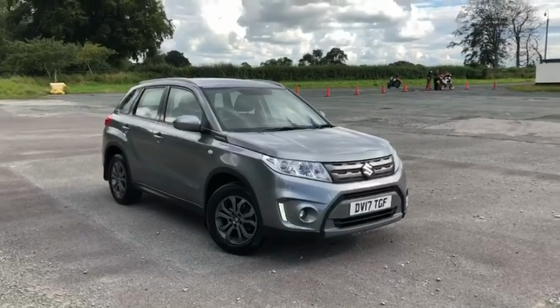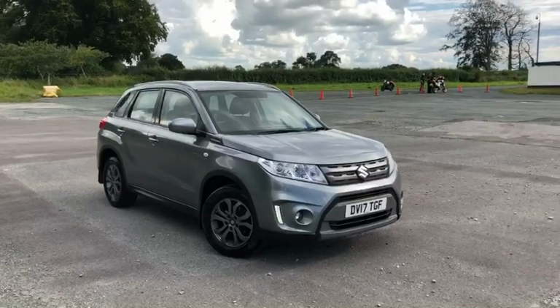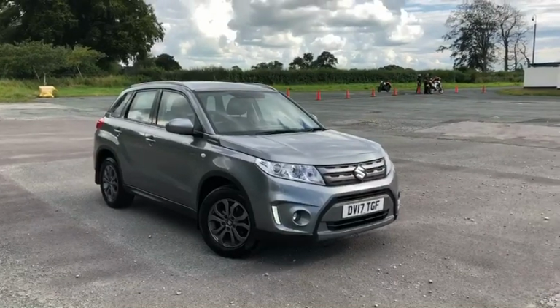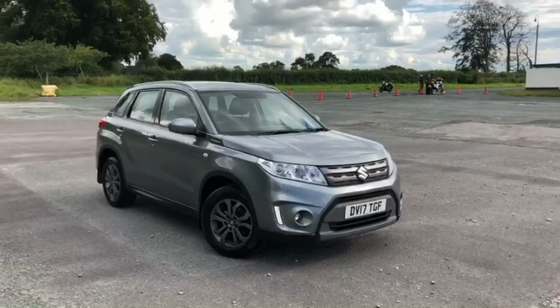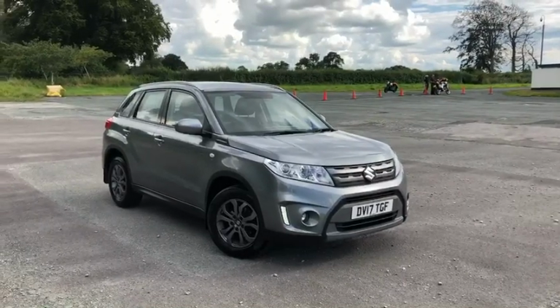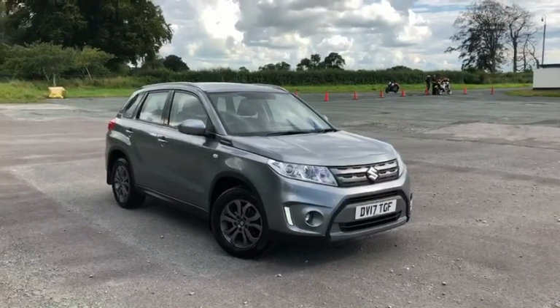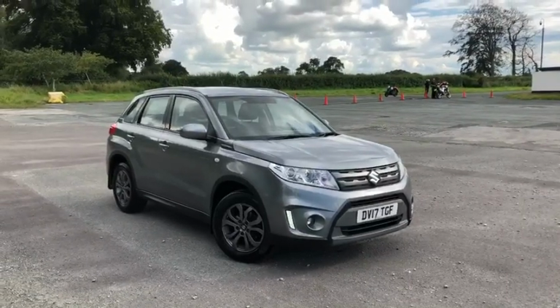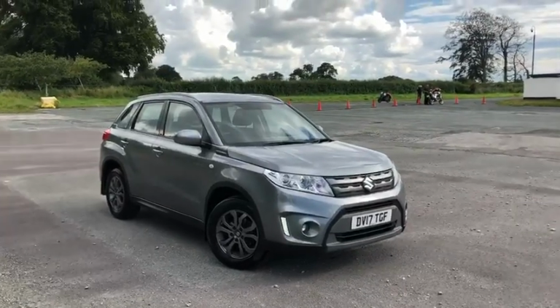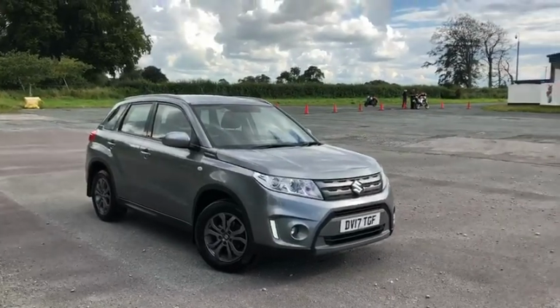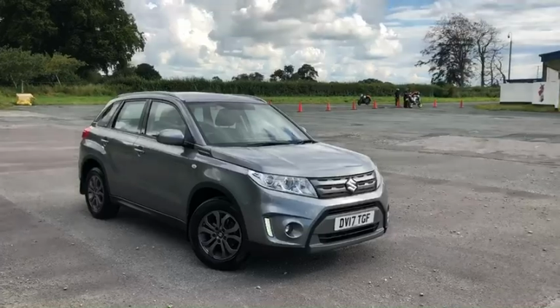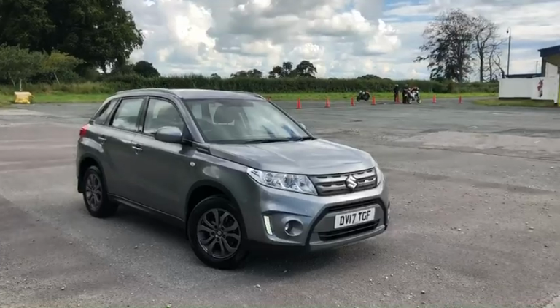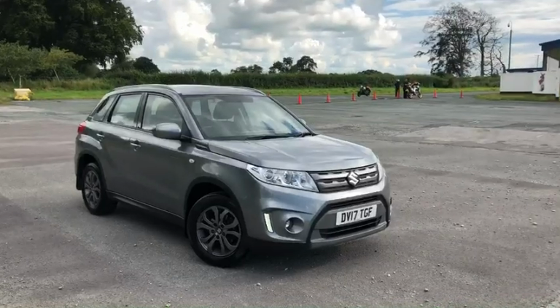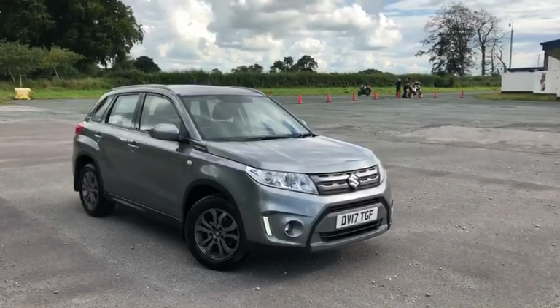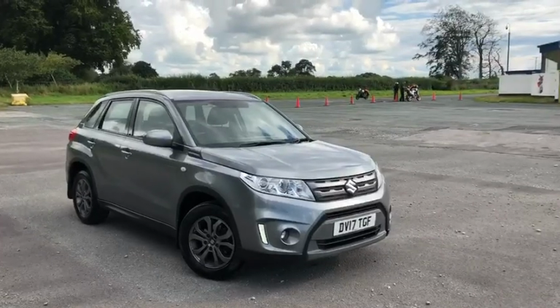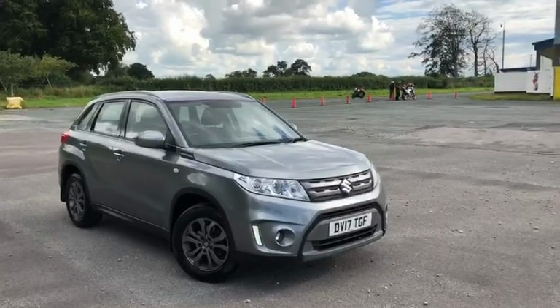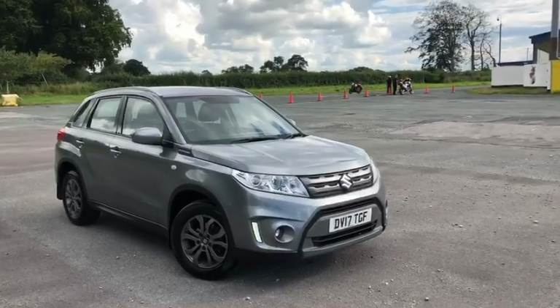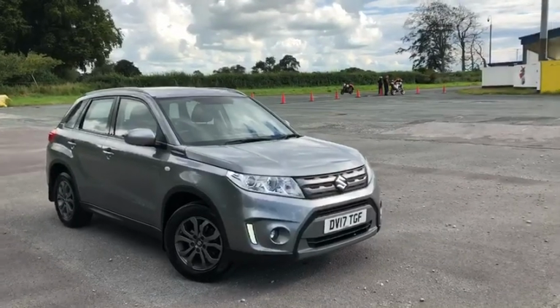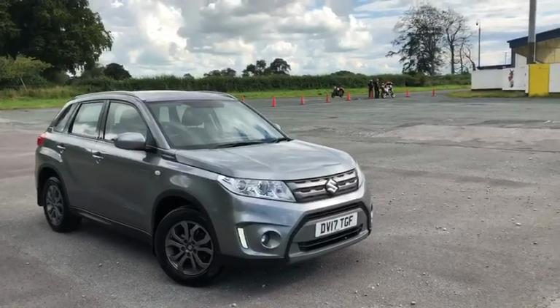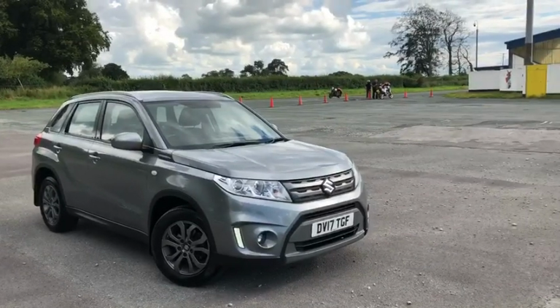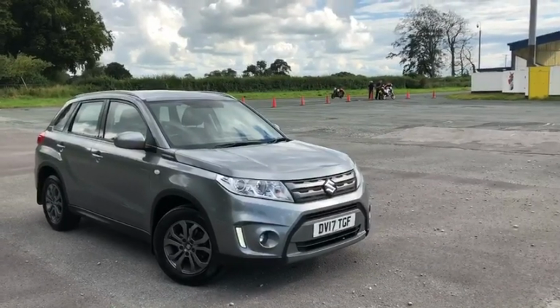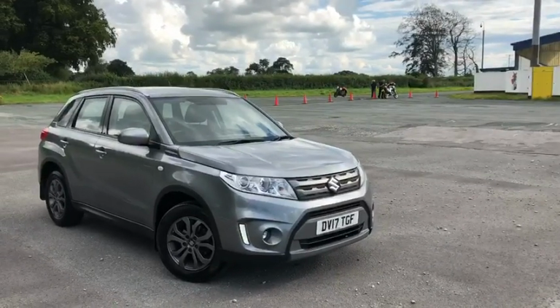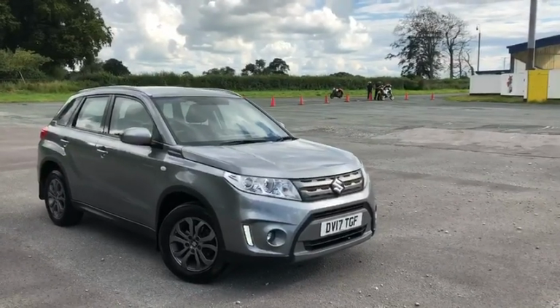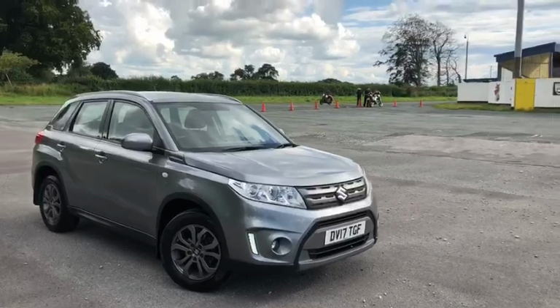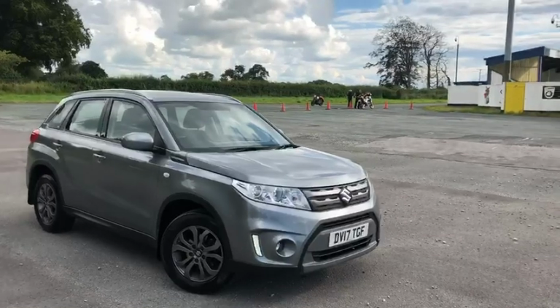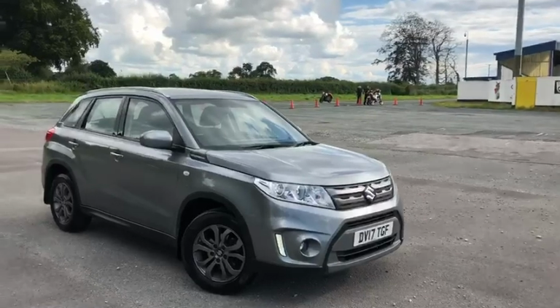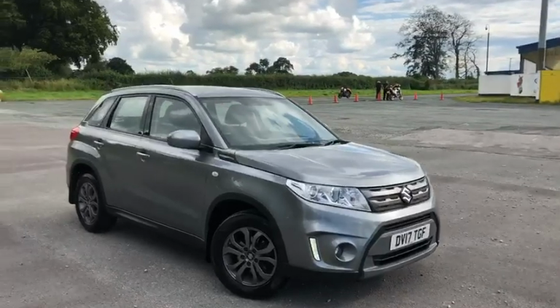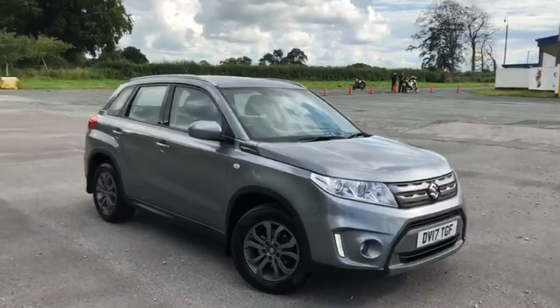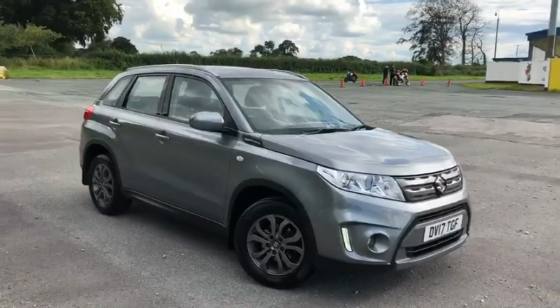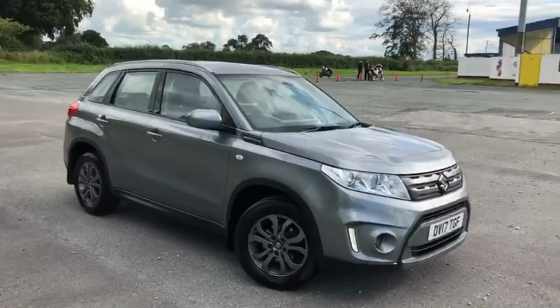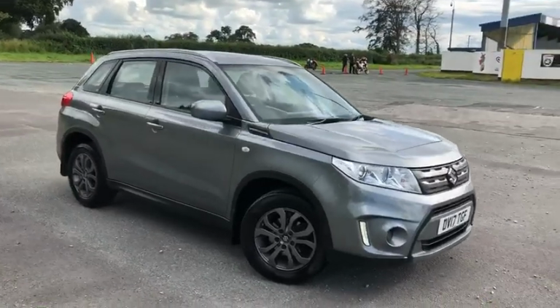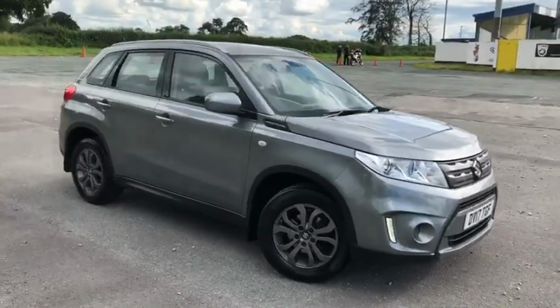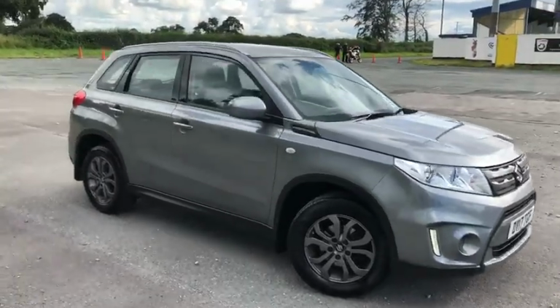Hi, my name is Billy from Swan's Way Chester Motomatch. Today I'm going to give you a quick video tour of our latest used car in stock. This model is a Suzuki Vitara in absolutely stunning grey paintwork. I'm going to take you round the car now.